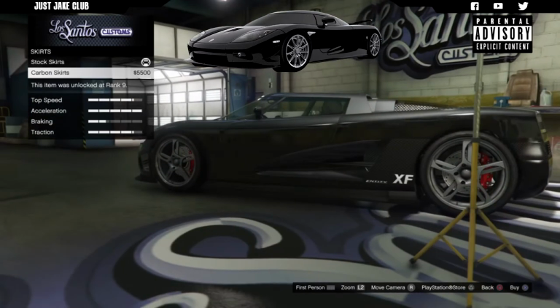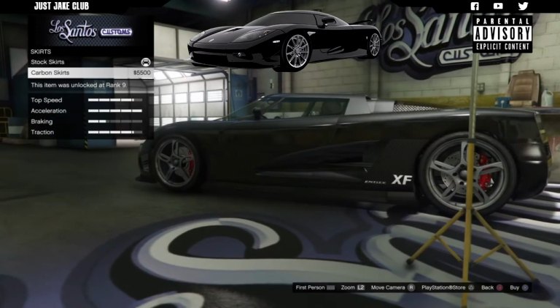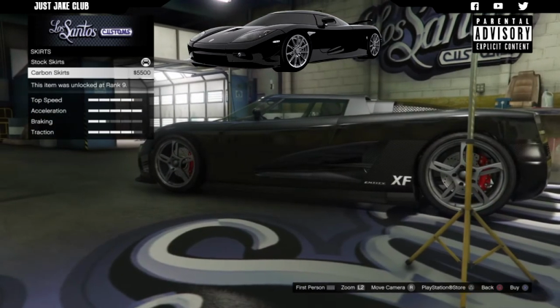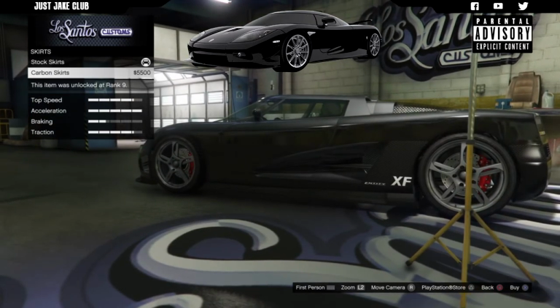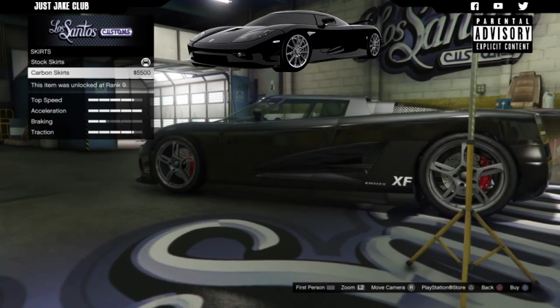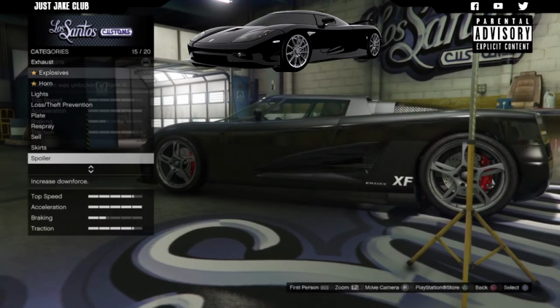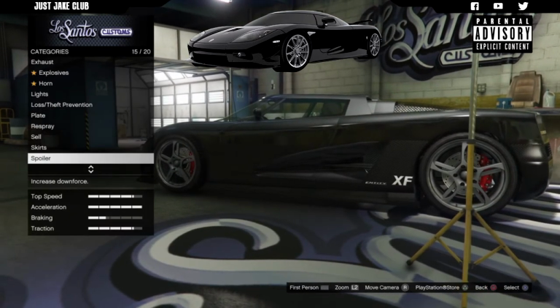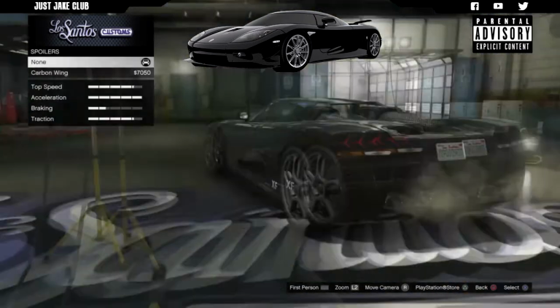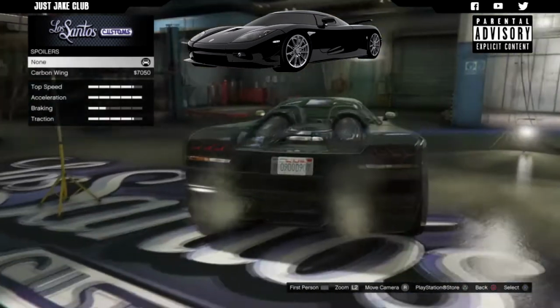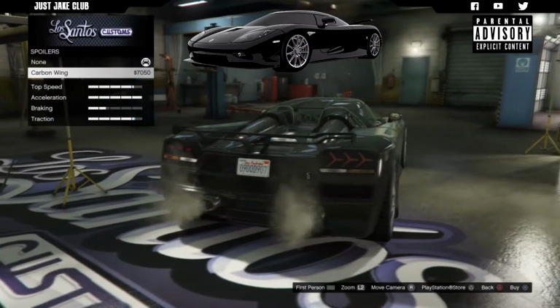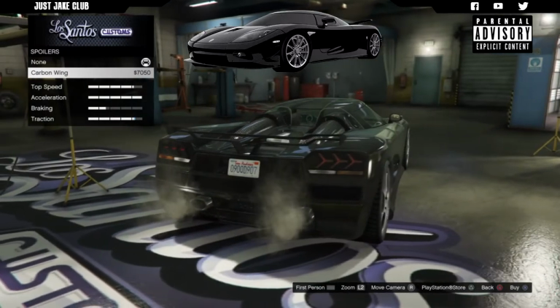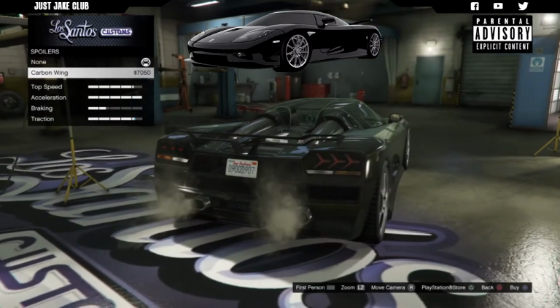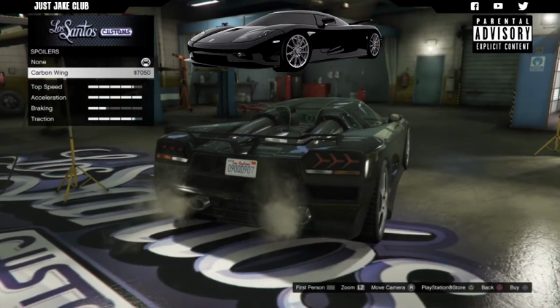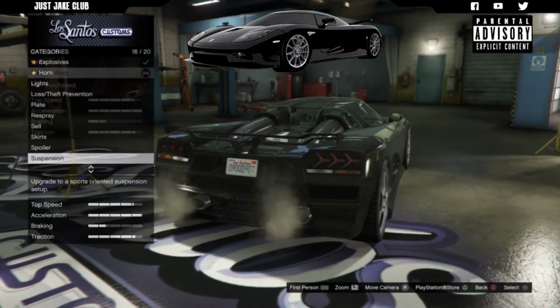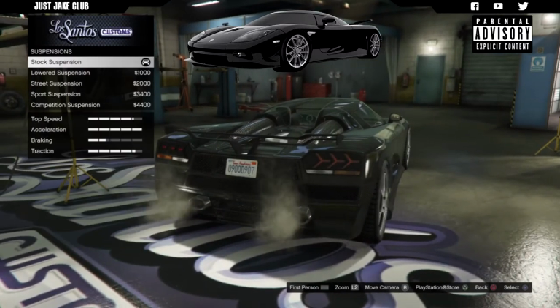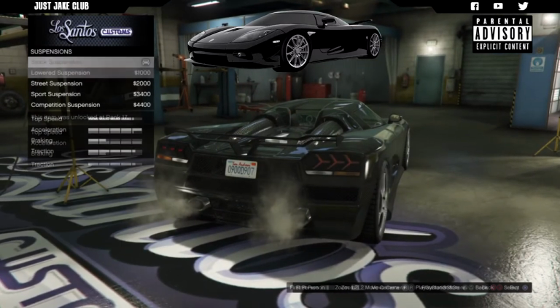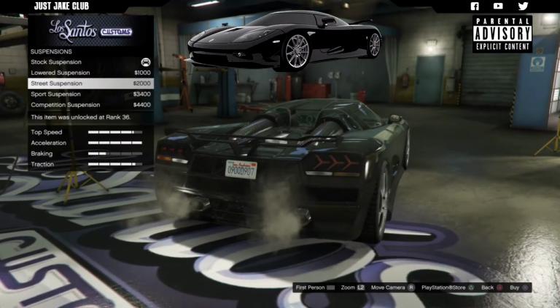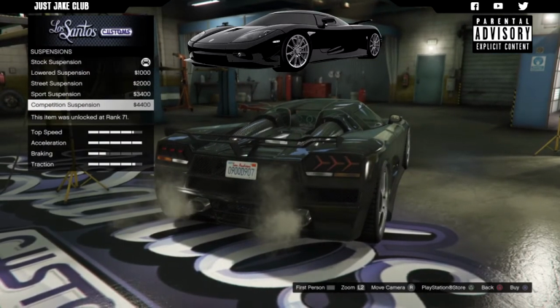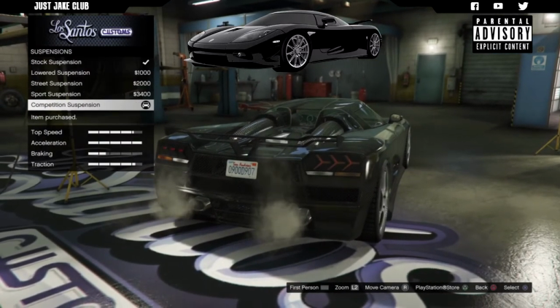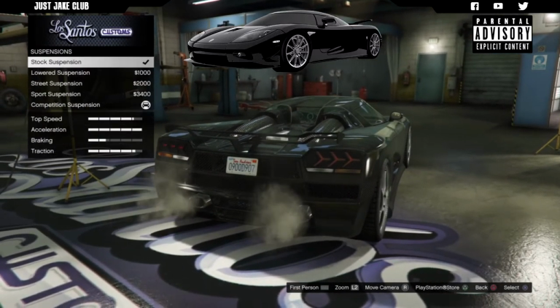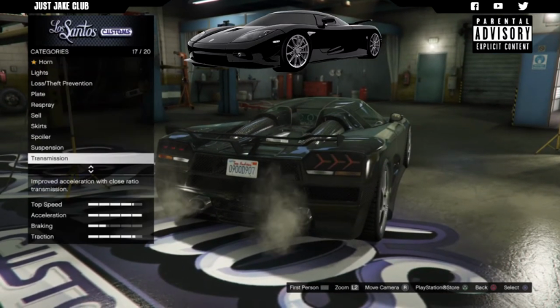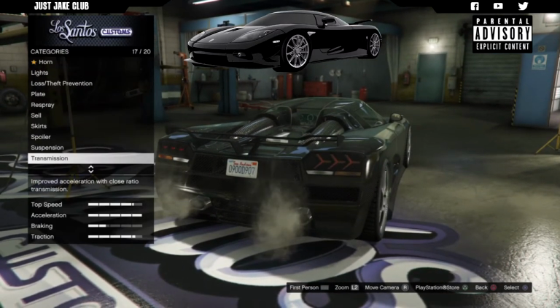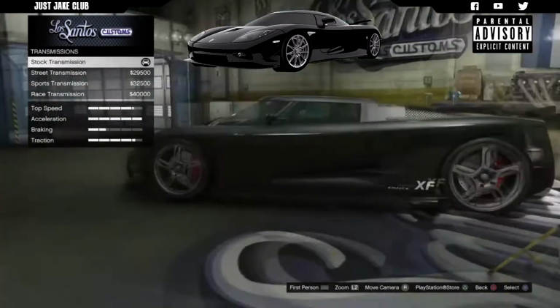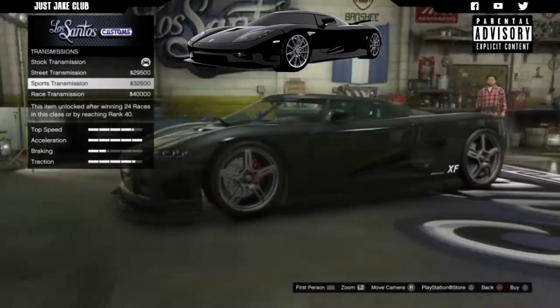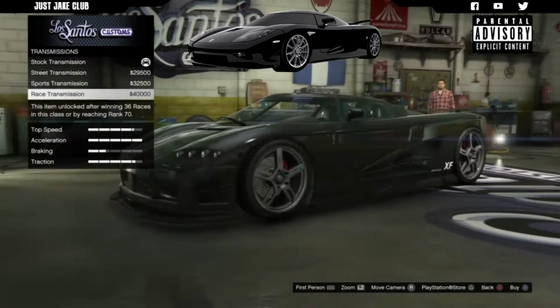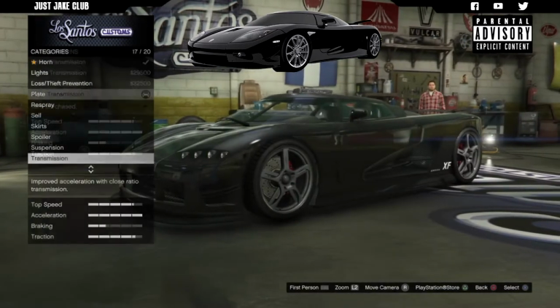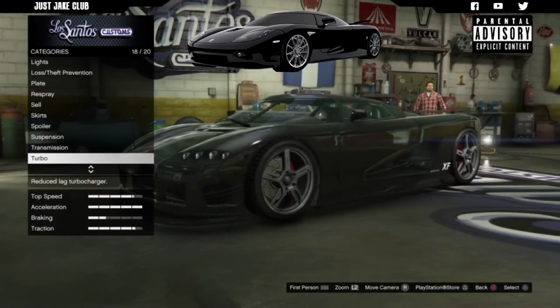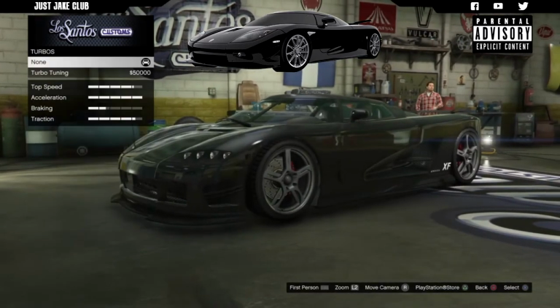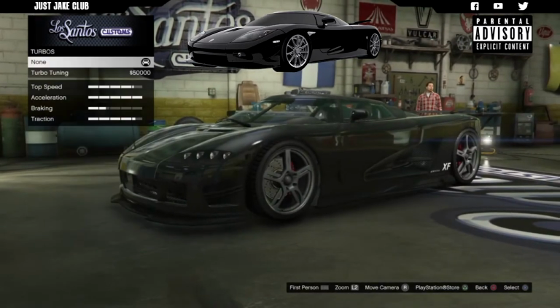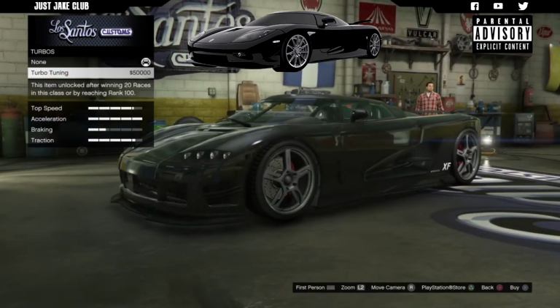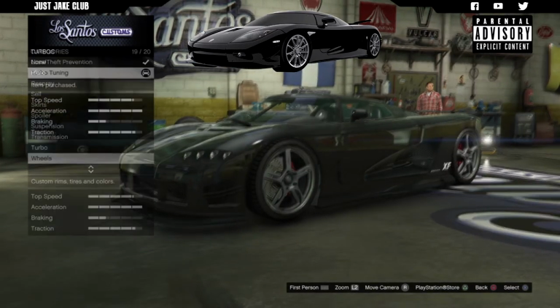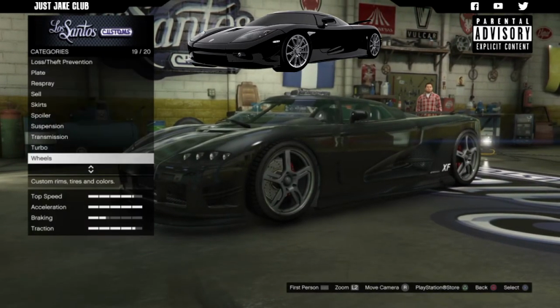For the side skirts you want to grab the custom skirts. Then for the spoiler you want to grab the carbon wing. For suspension we're going to get the competition suspension, for transmission we're going to get a race transmission, and also turbo tuner.